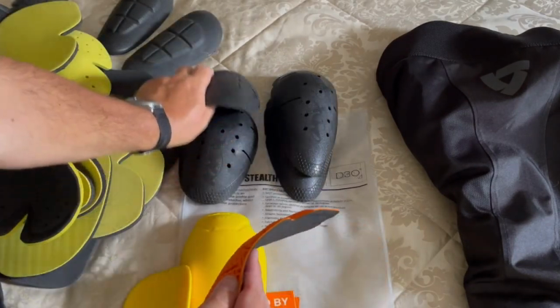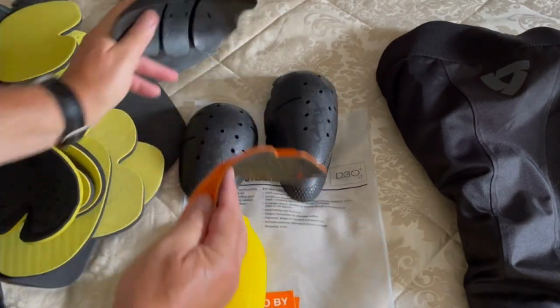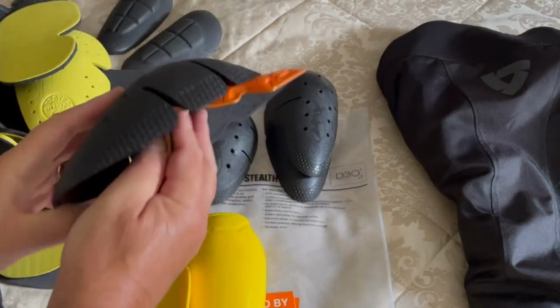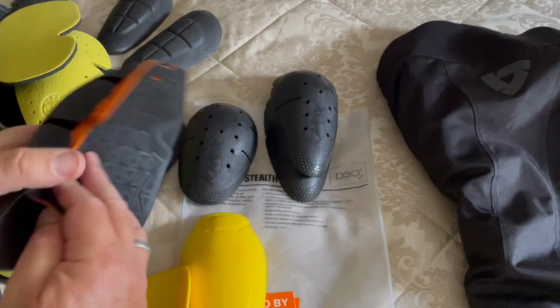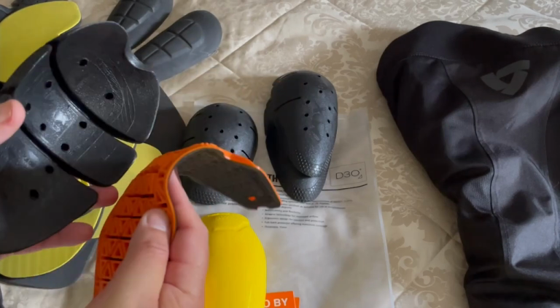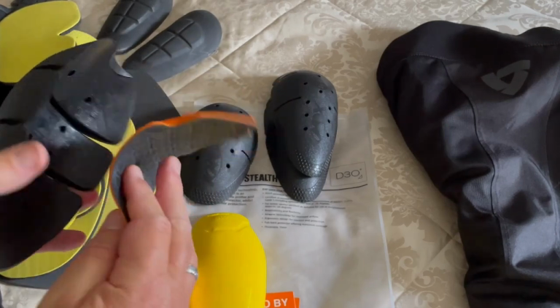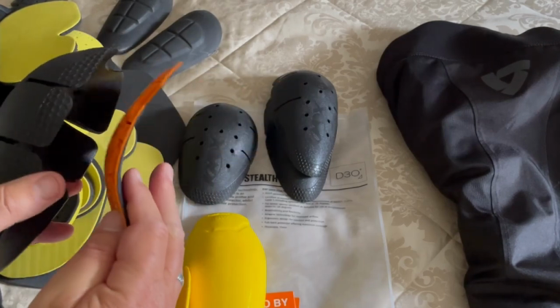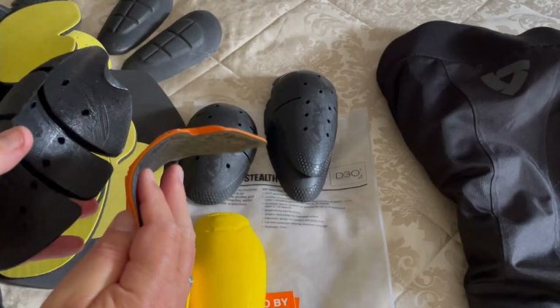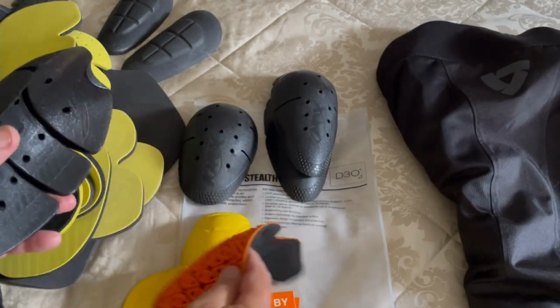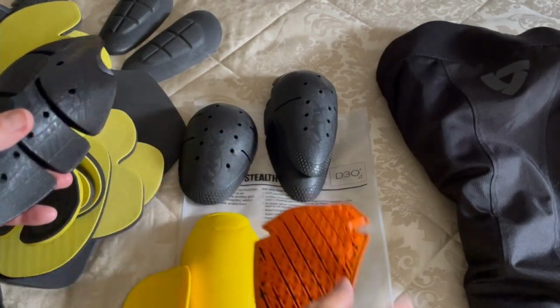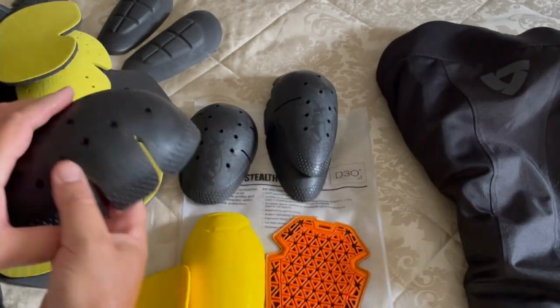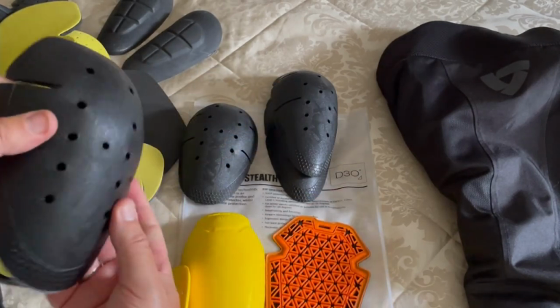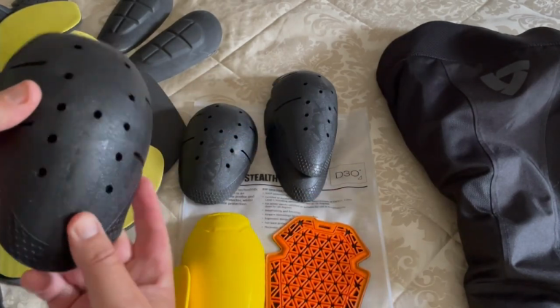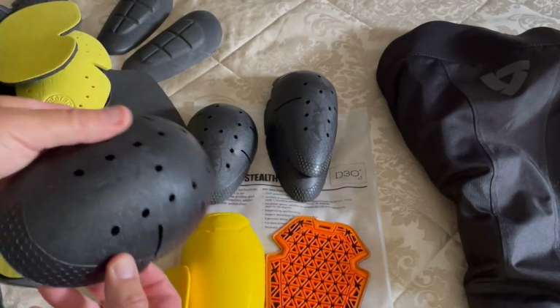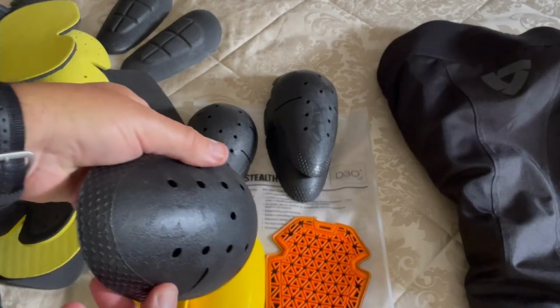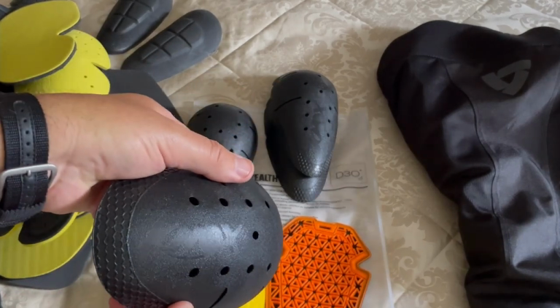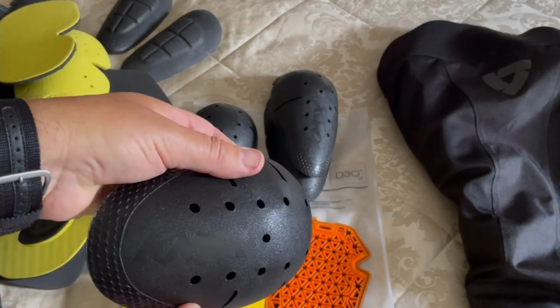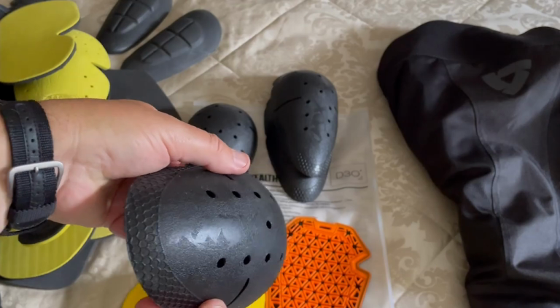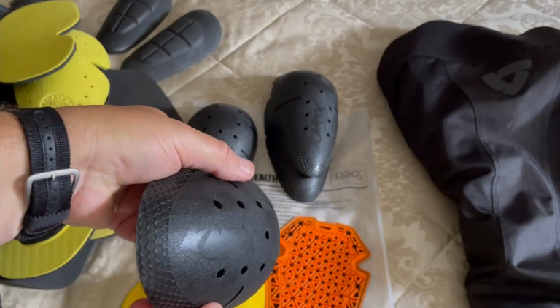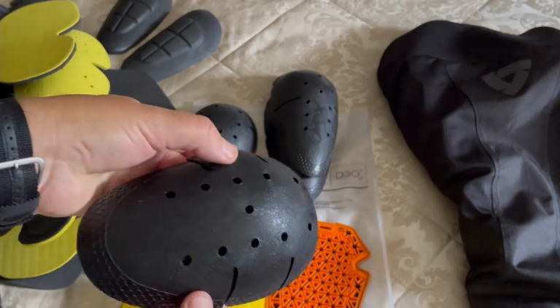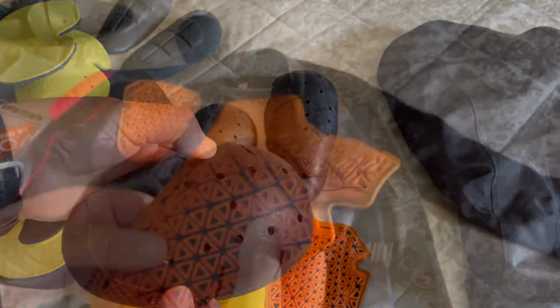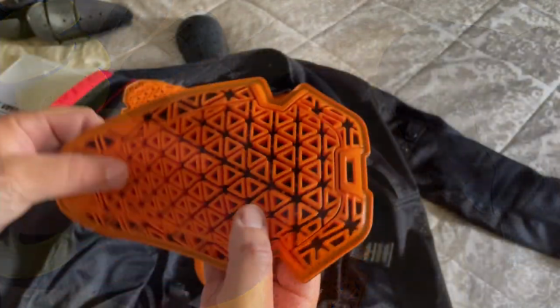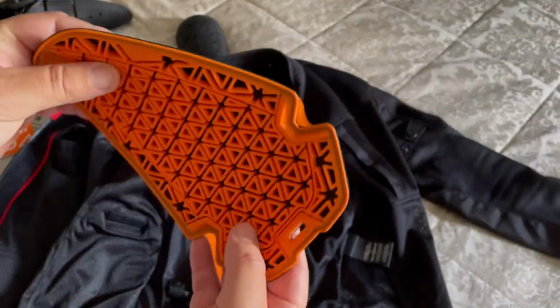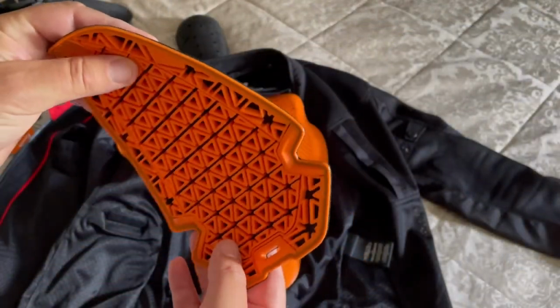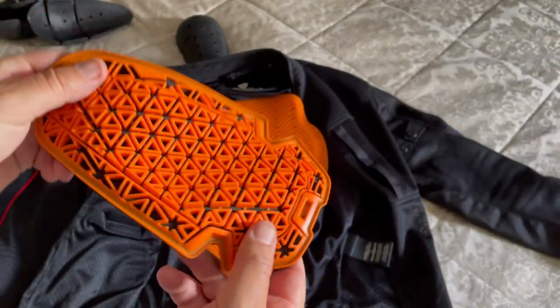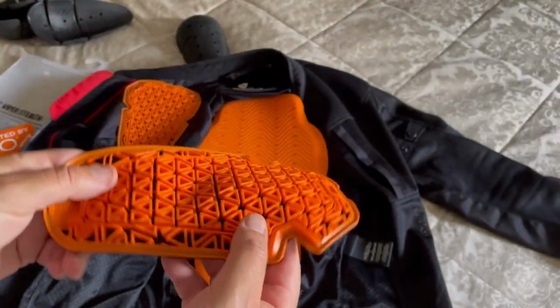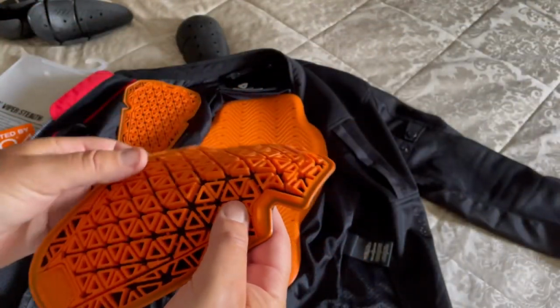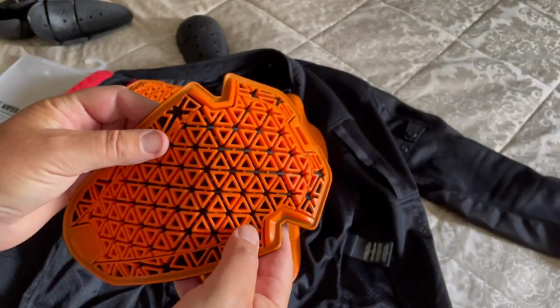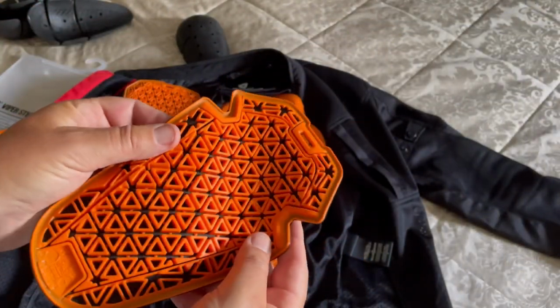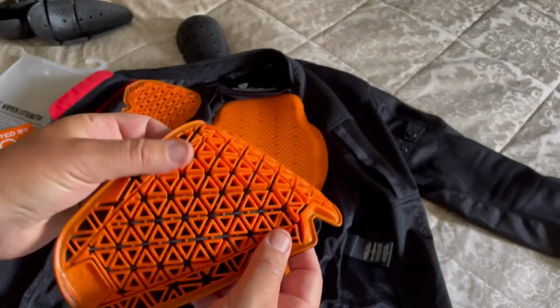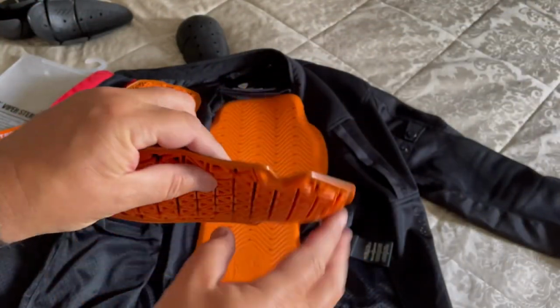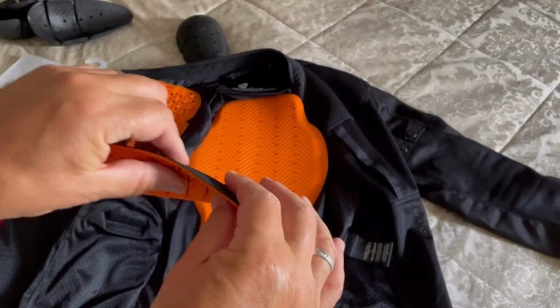These were my favourite — these are the Nox Flexiform. Just look at the difference between this and the D3O Ghost armour.